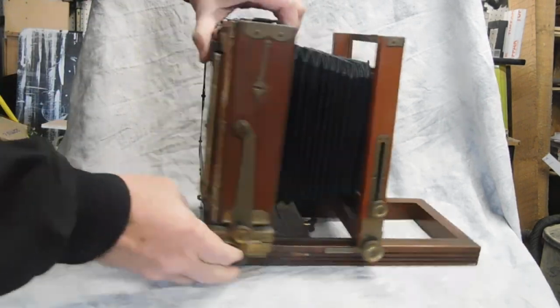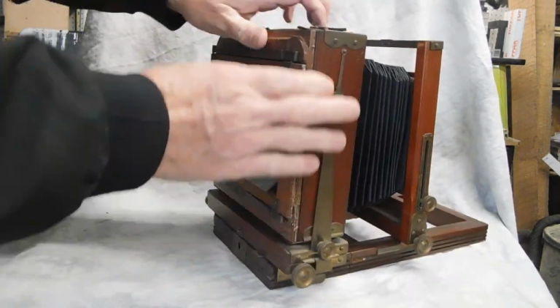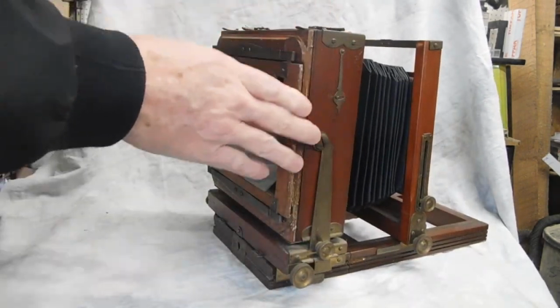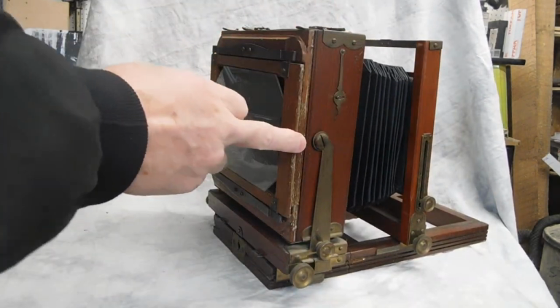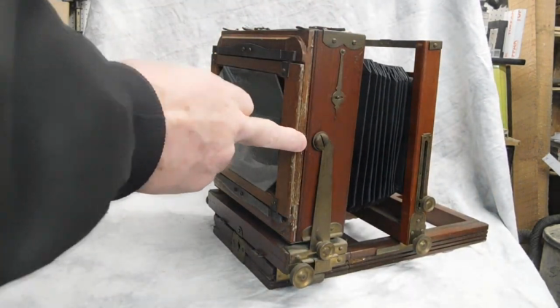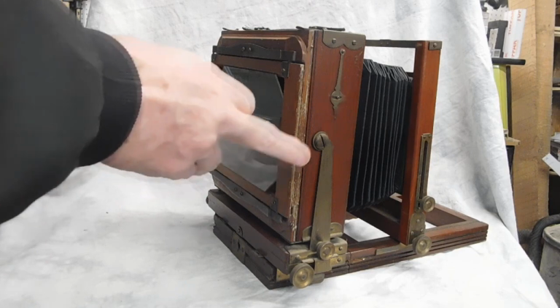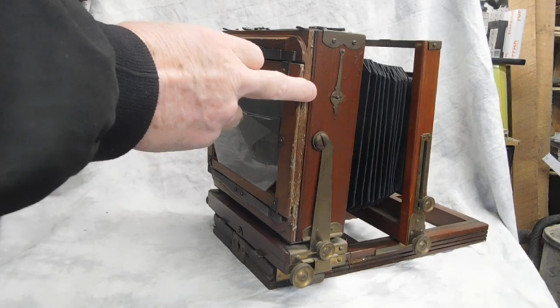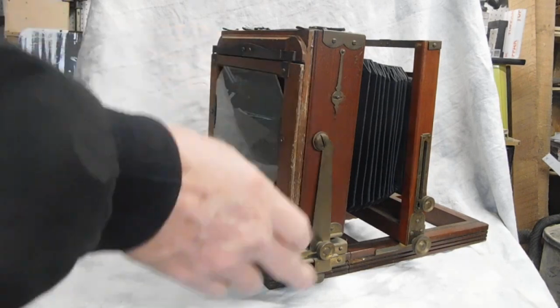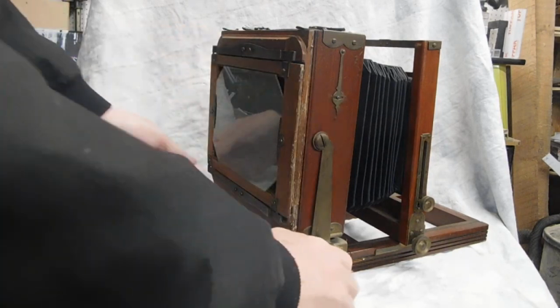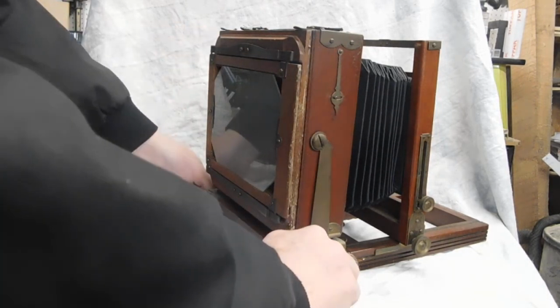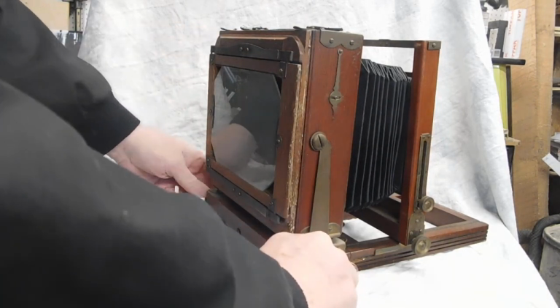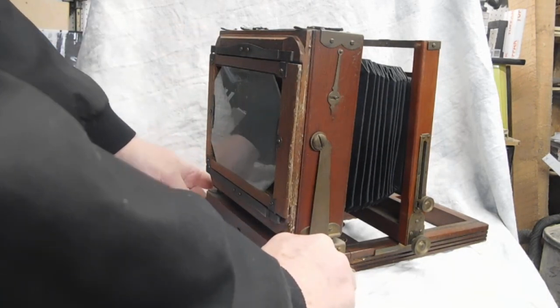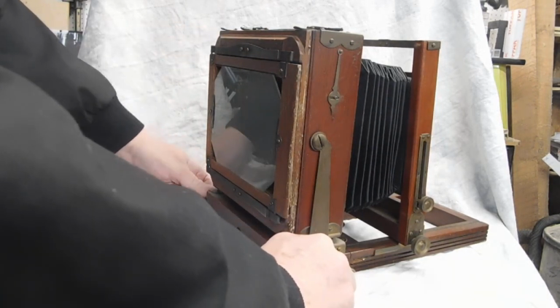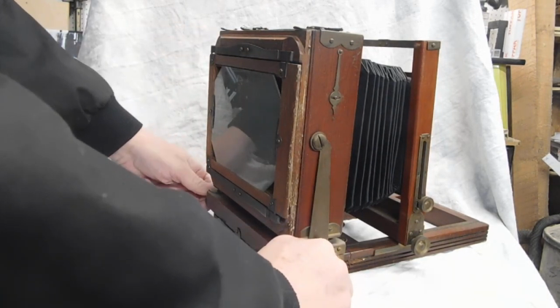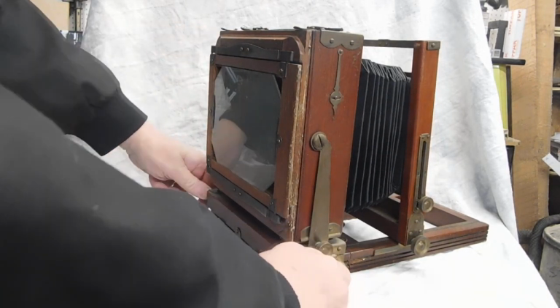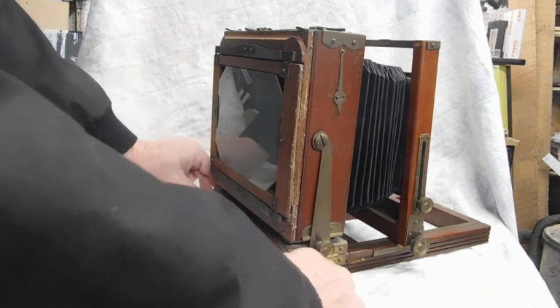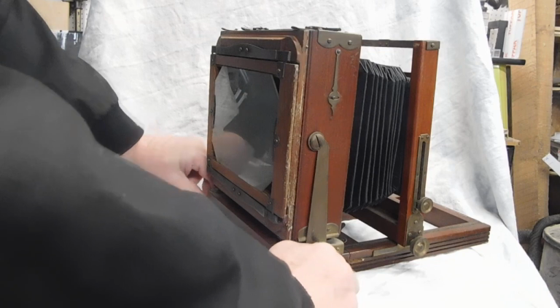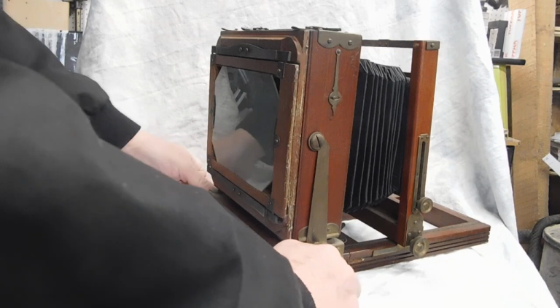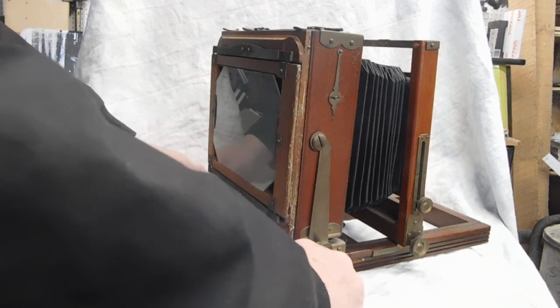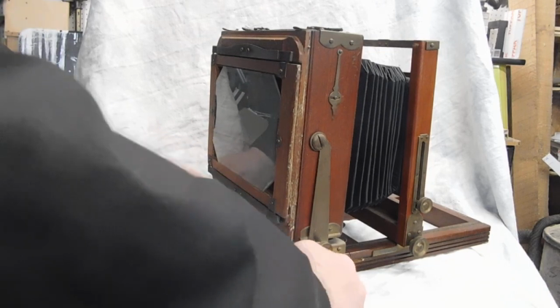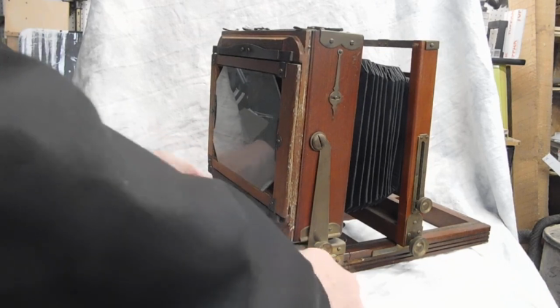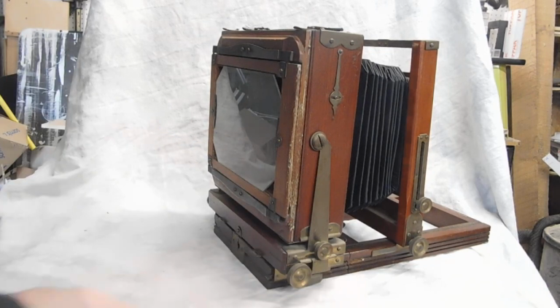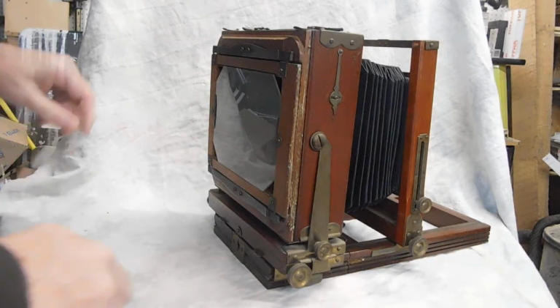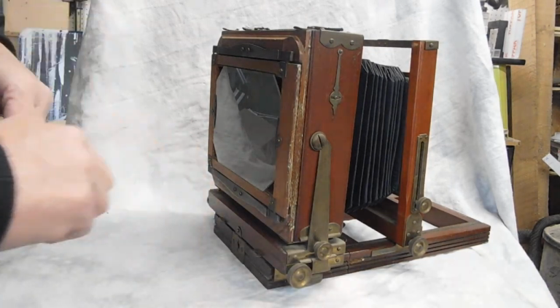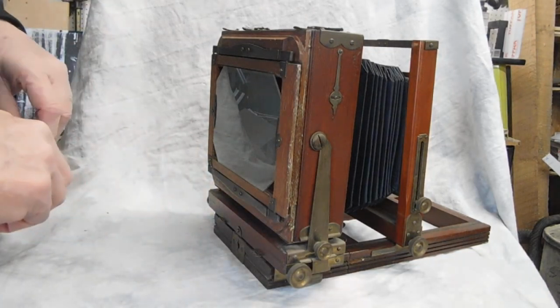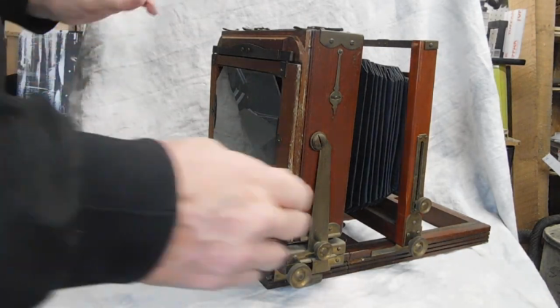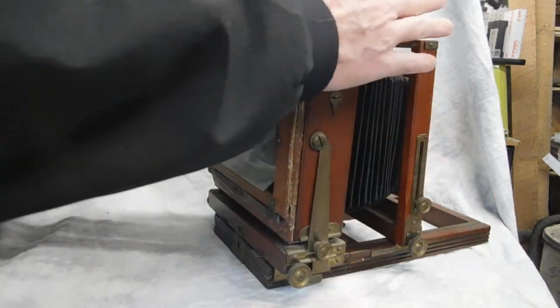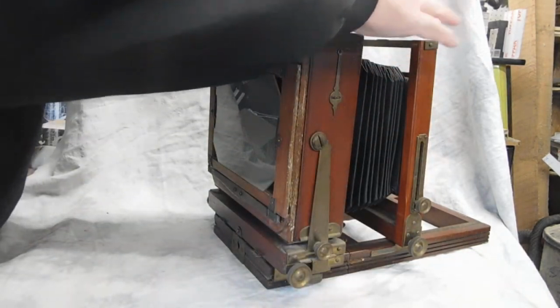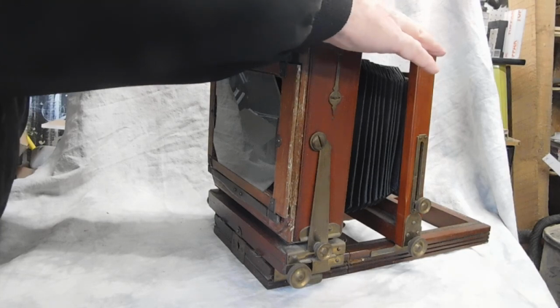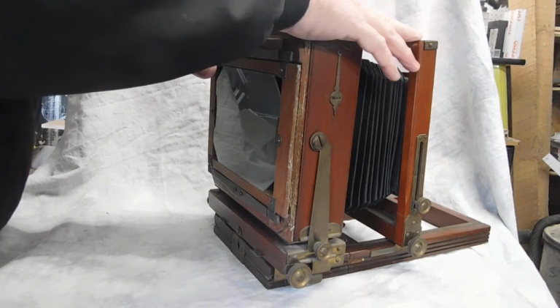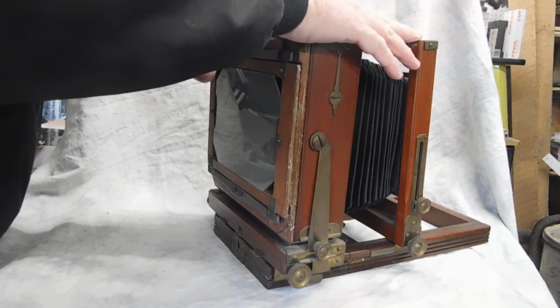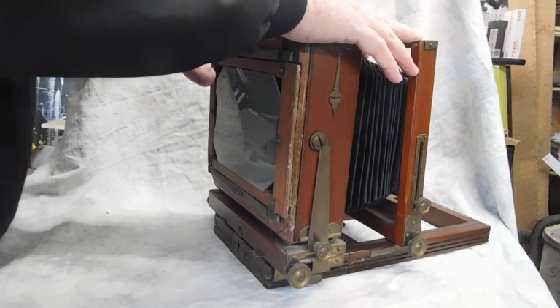This is what you're going to use most of the time for focusing the camera. The back standard is pretty much going to be left intact — make sure it's locked in. It's locked in right now; it won't go anywhere. So you're going to use the front standard for focusing.